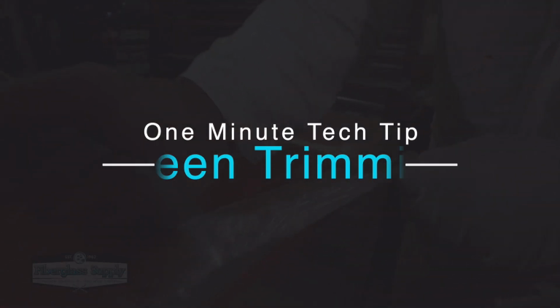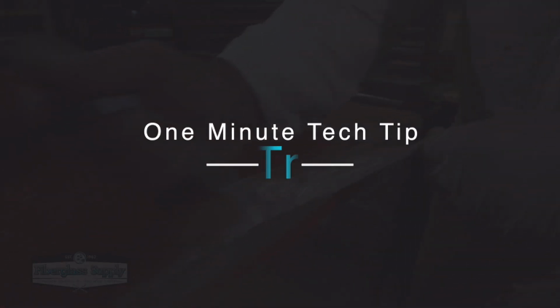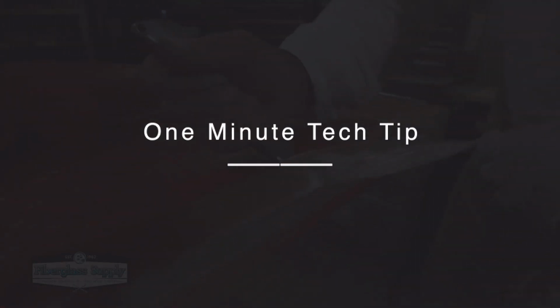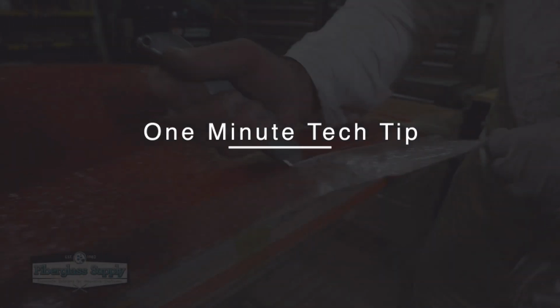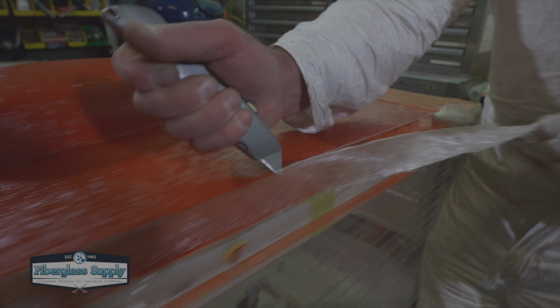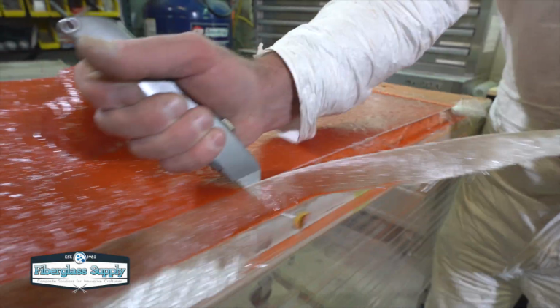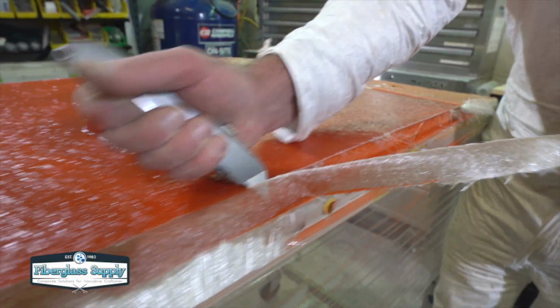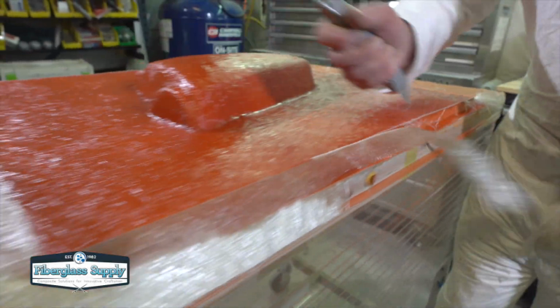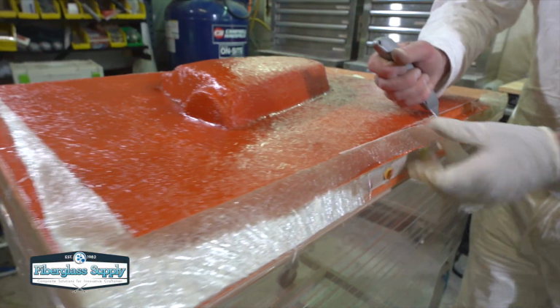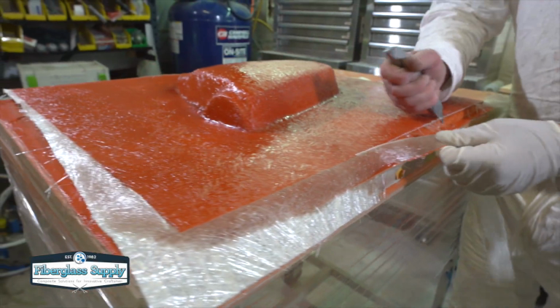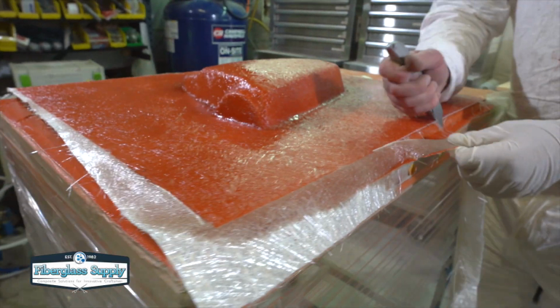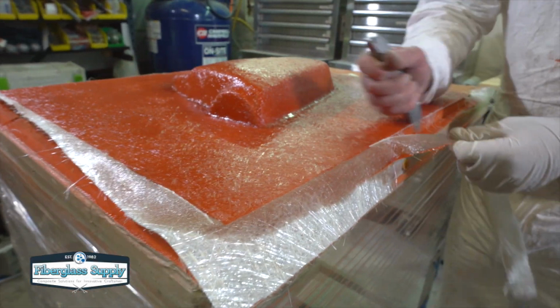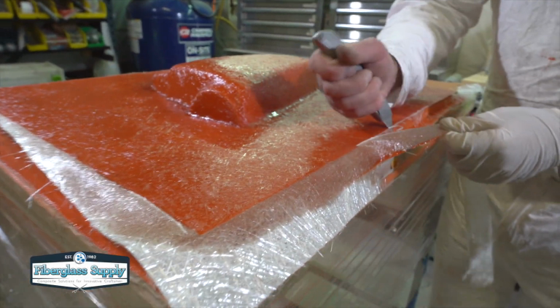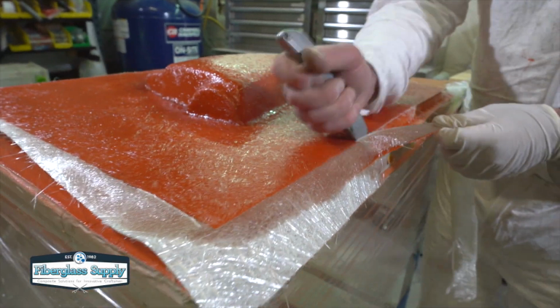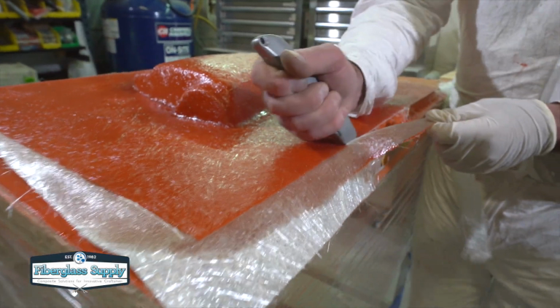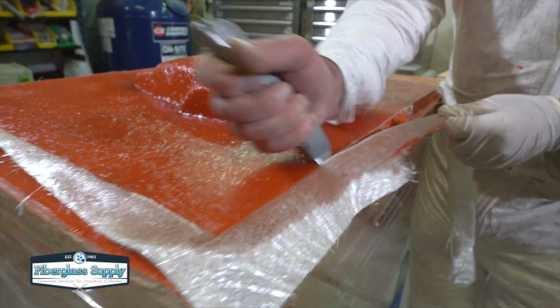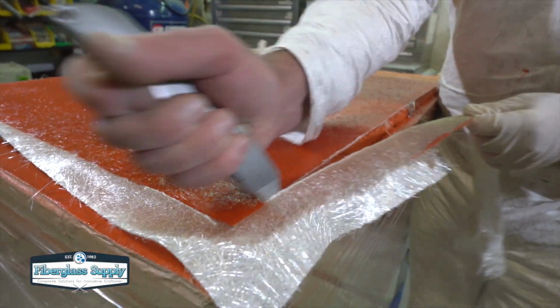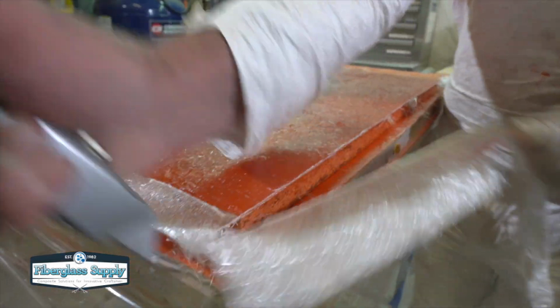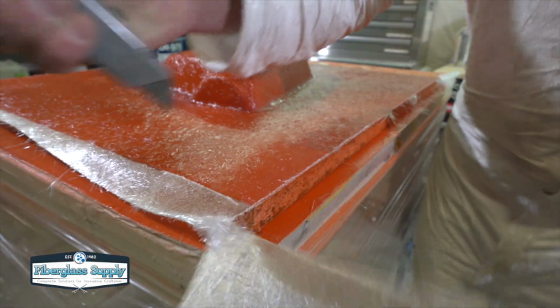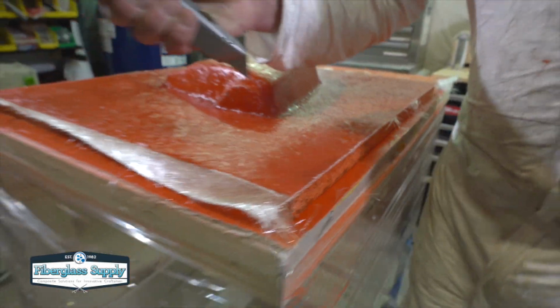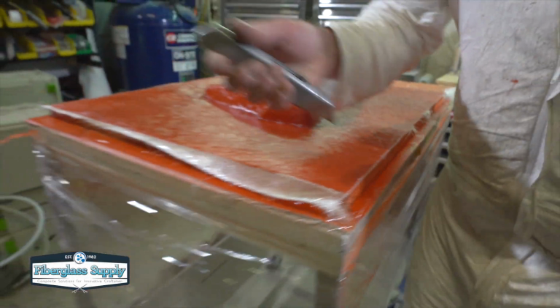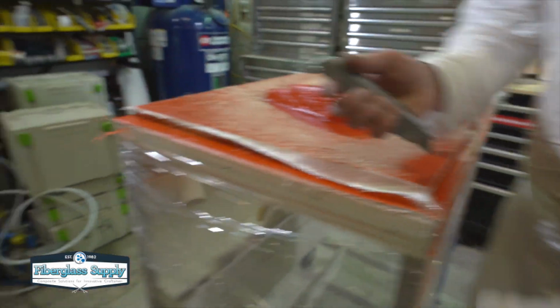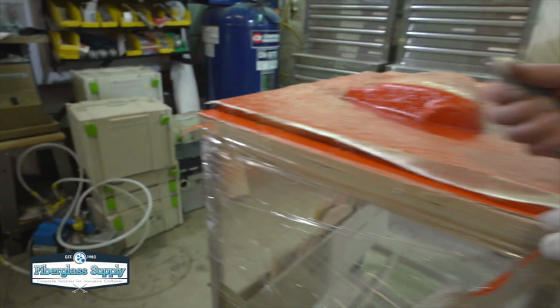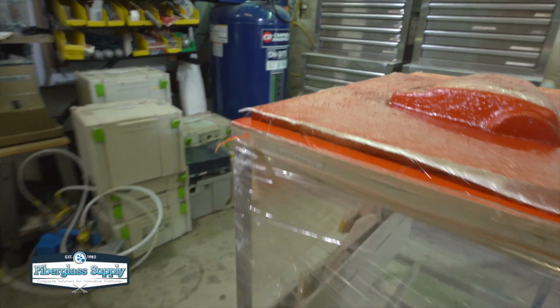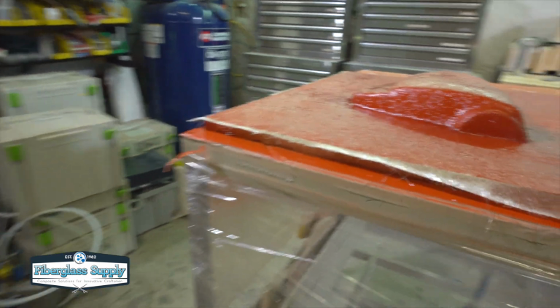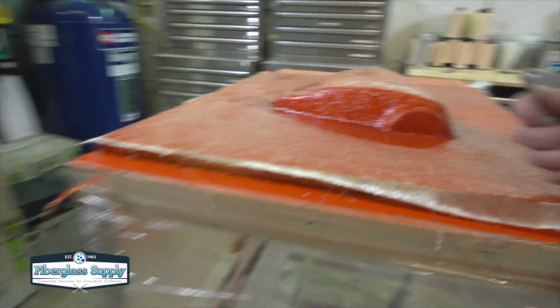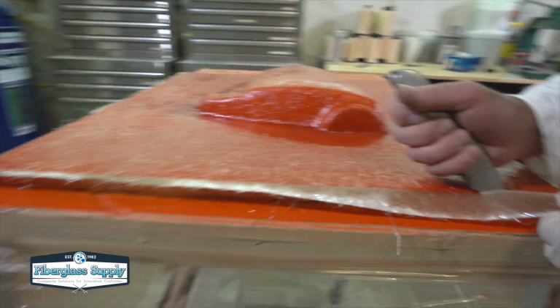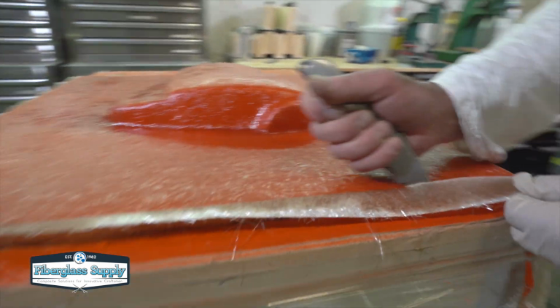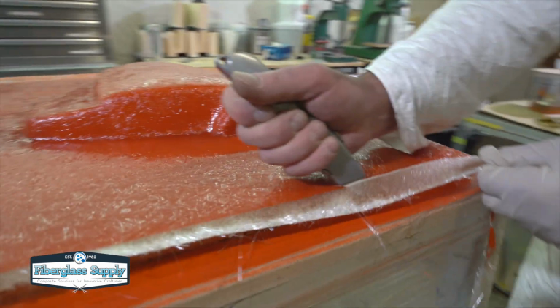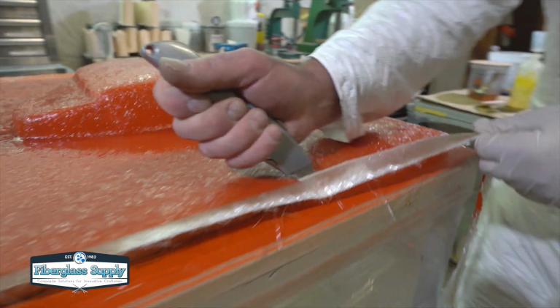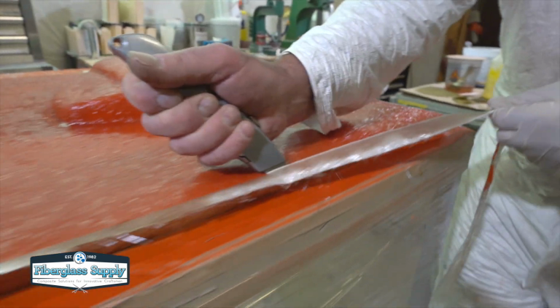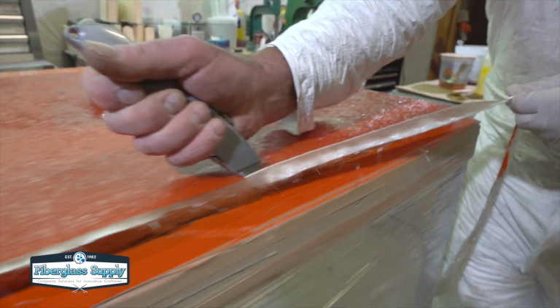Let me ask you a question though. Do you like grinding fiberglass or composite laminates? I'm going to bet the answer is no. It's a nasty, dirty, itchy process.